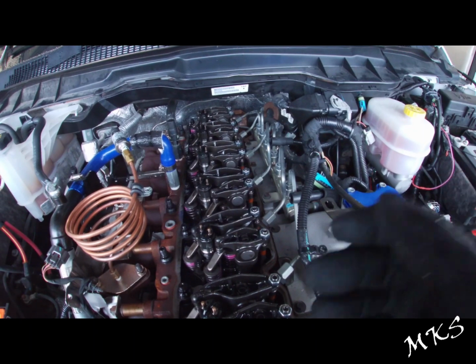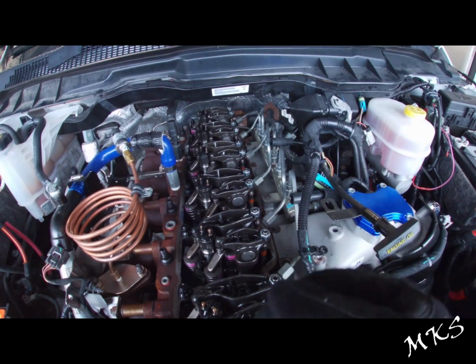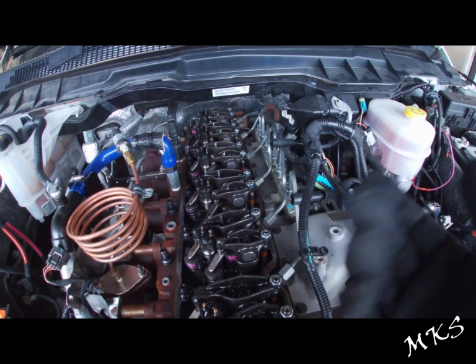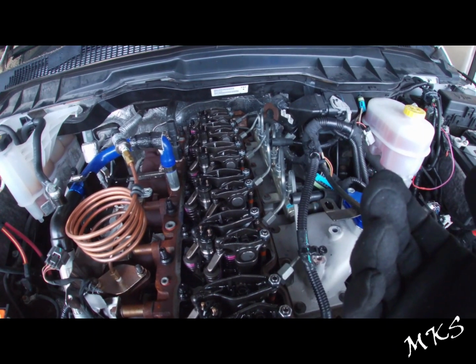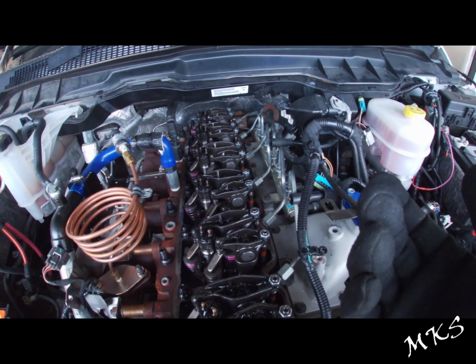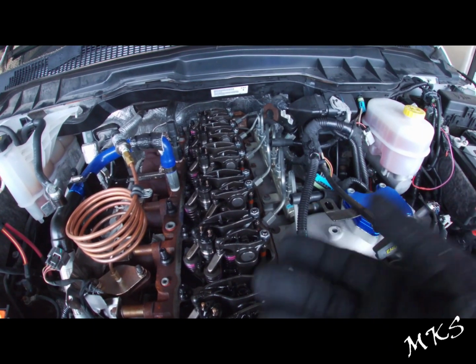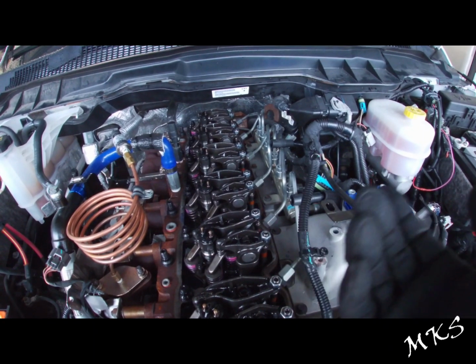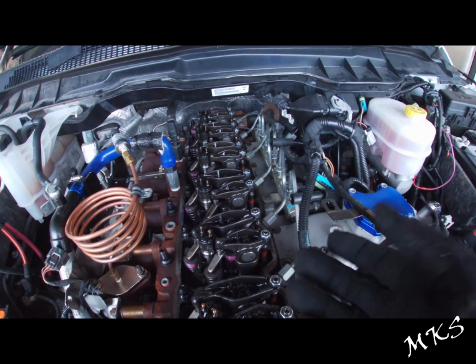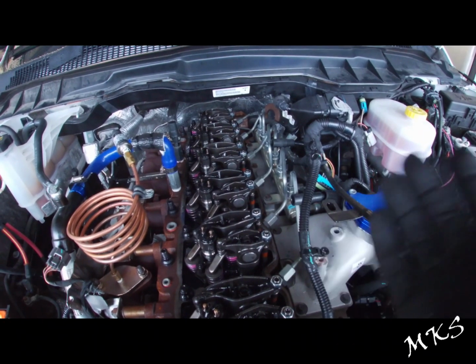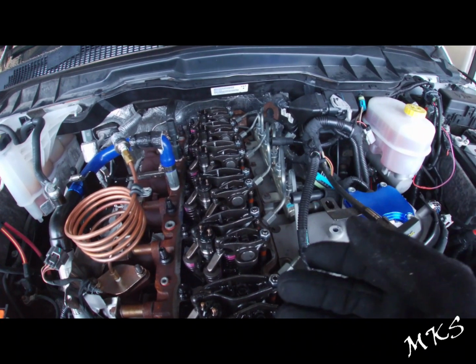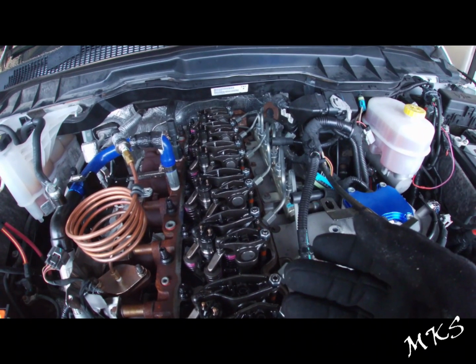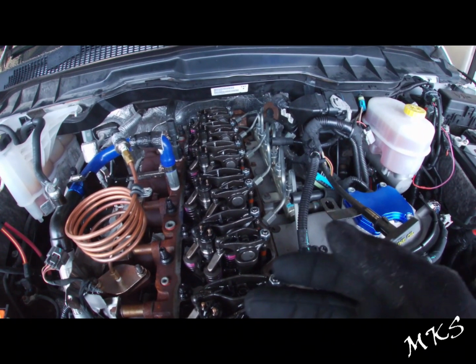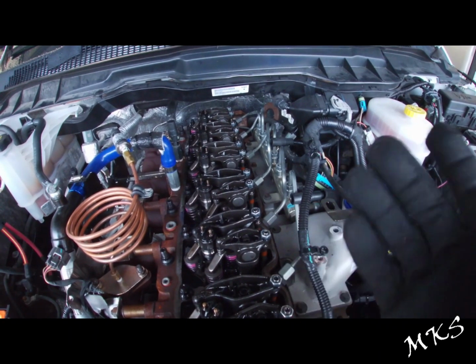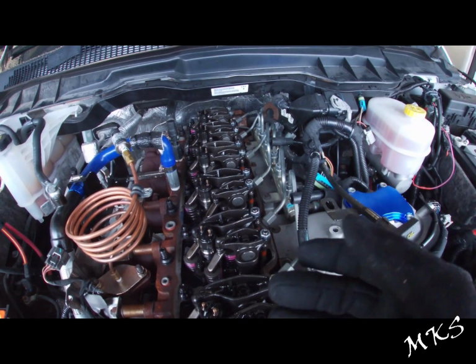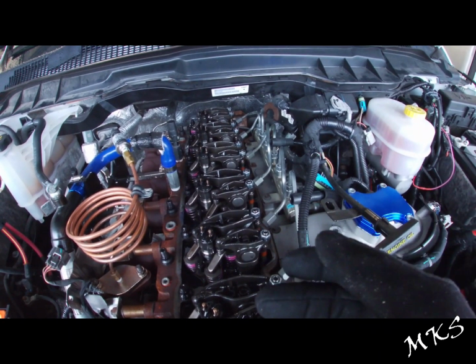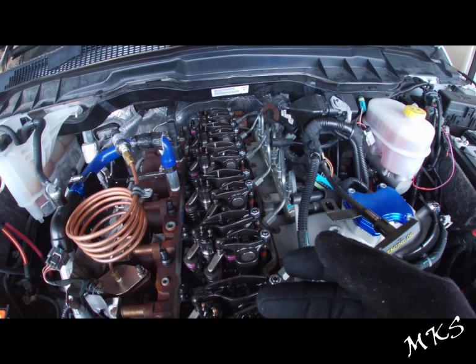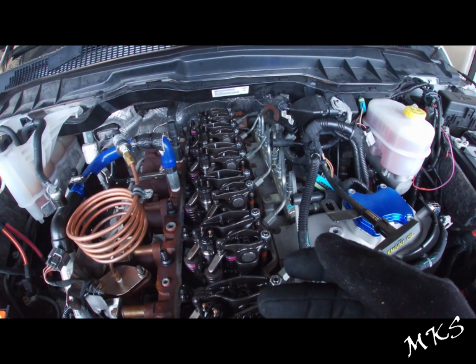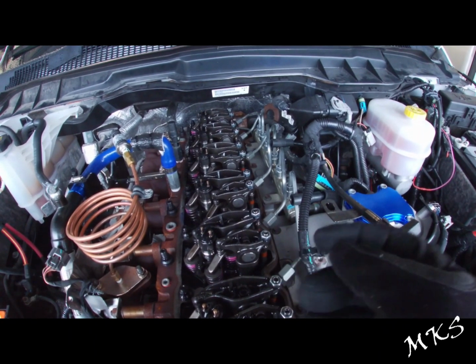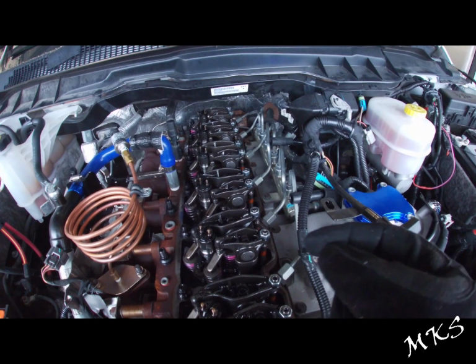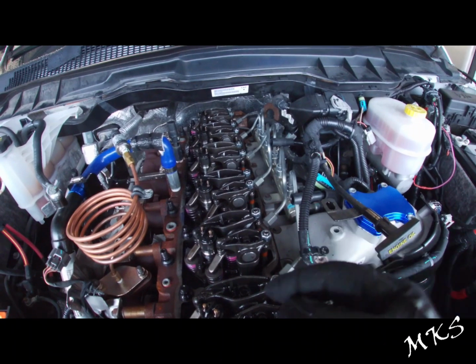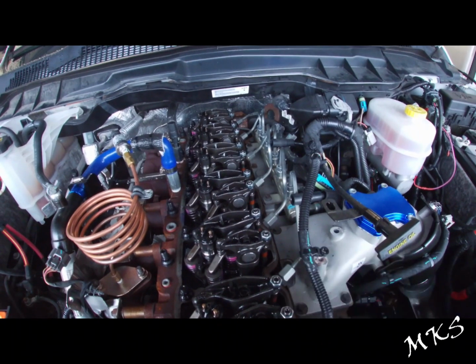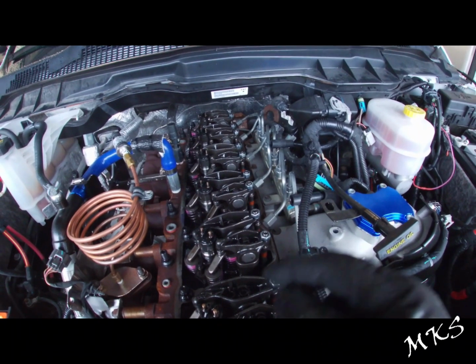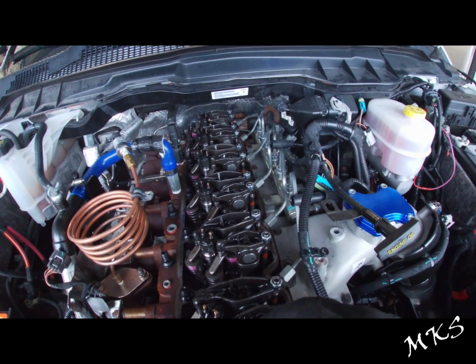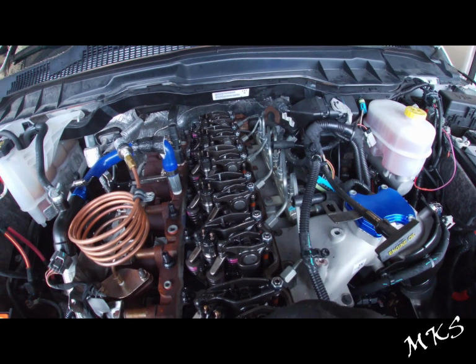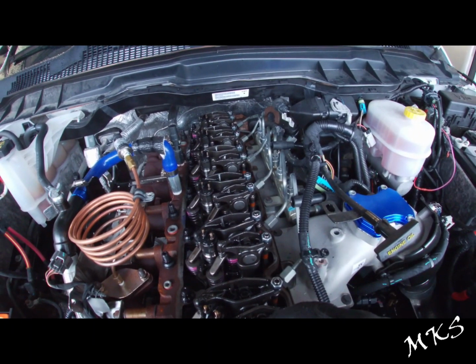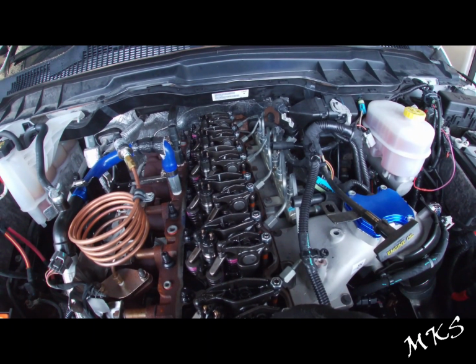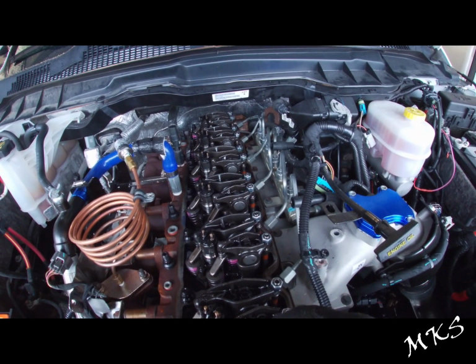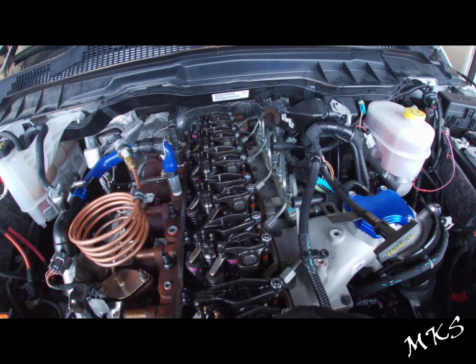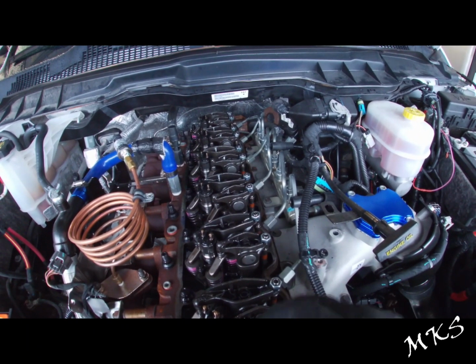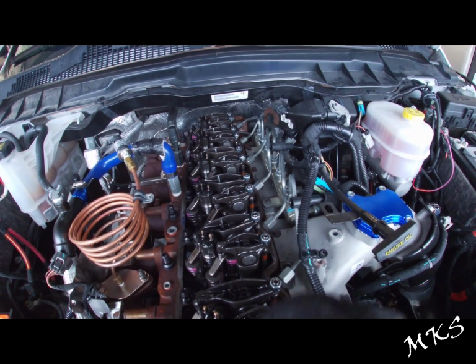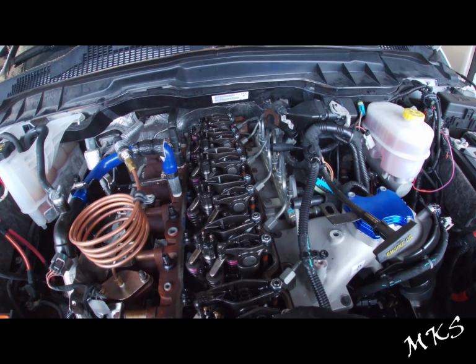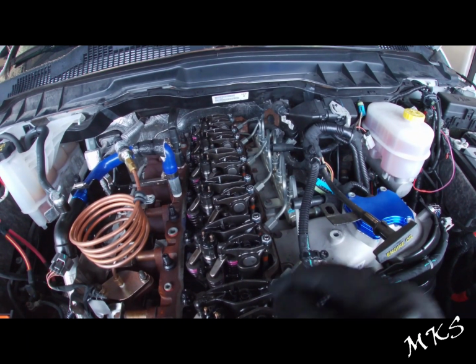So it may be something that you want to do, or you might just say heck with it and let it ride. Either way, we're going to go ahead and start this adjustment on the valve train.